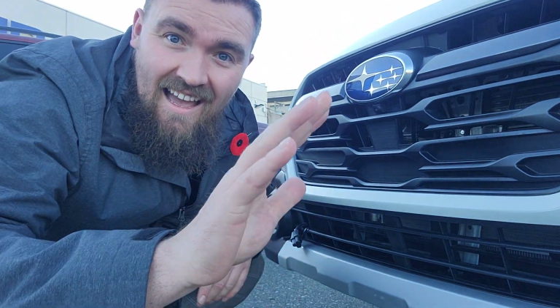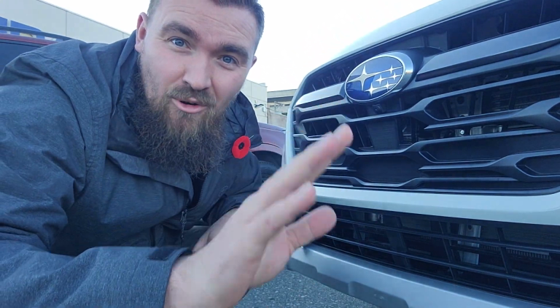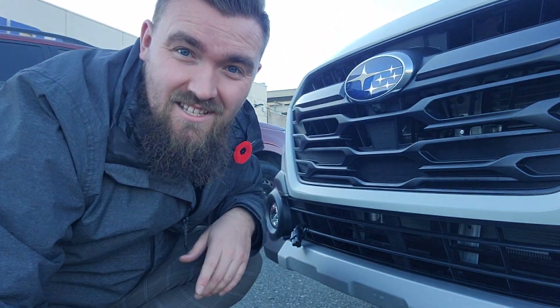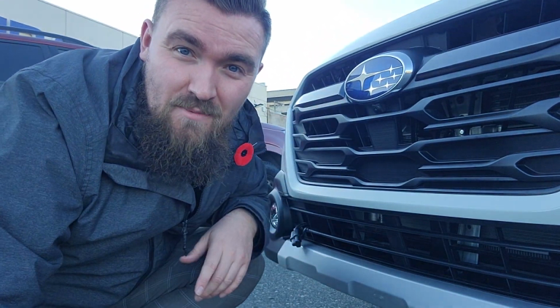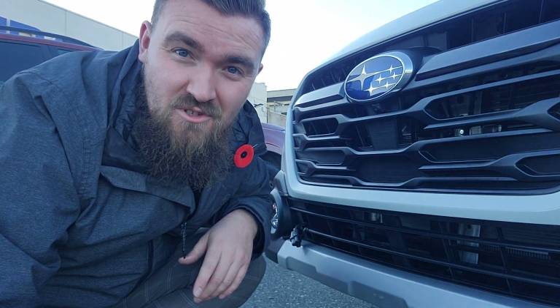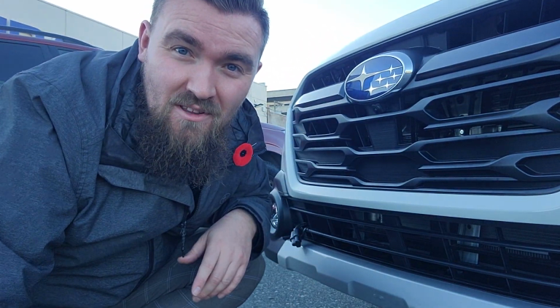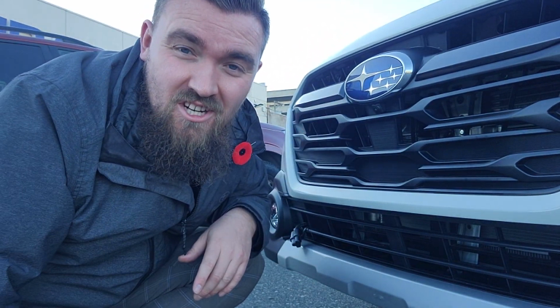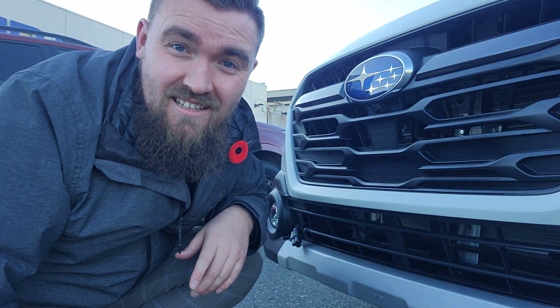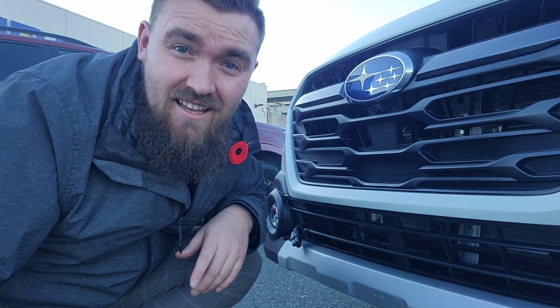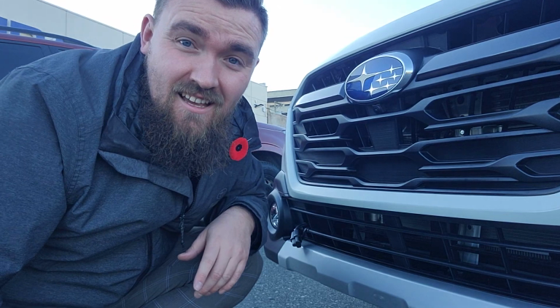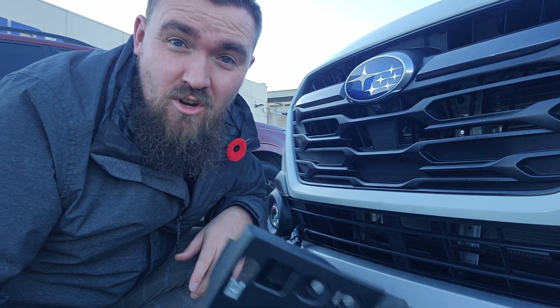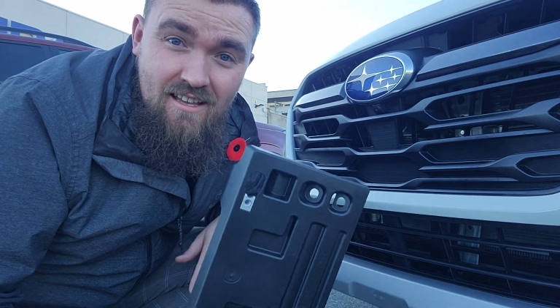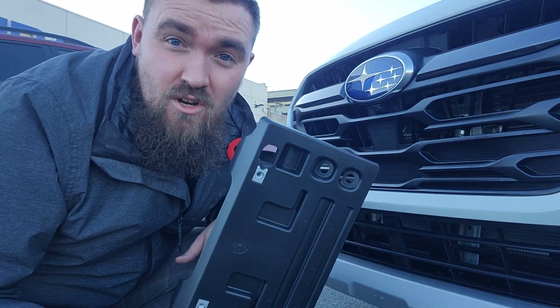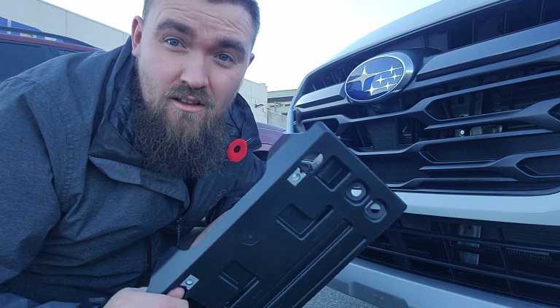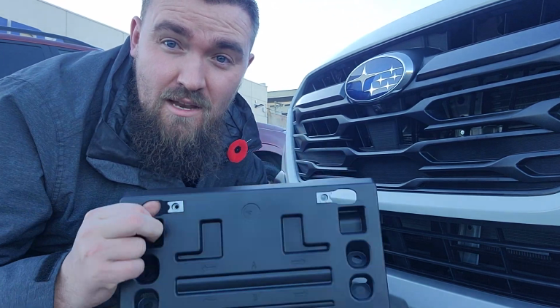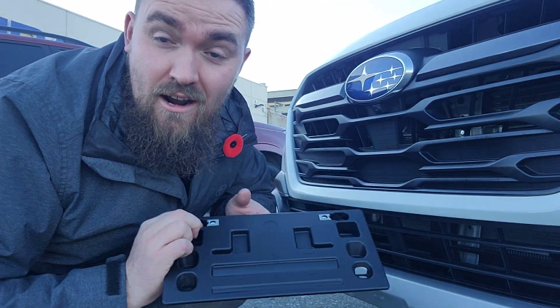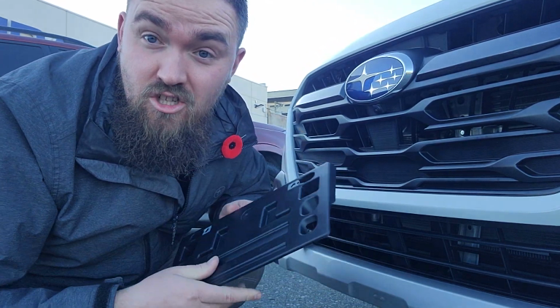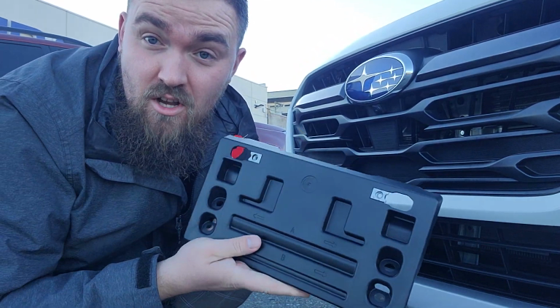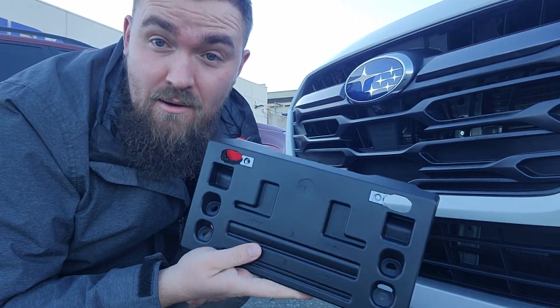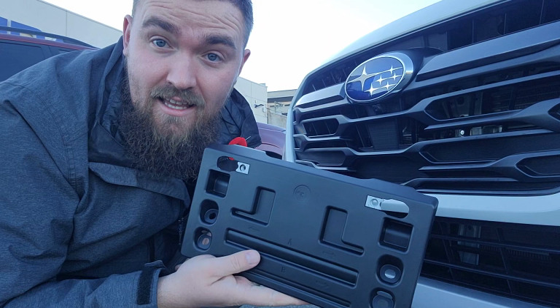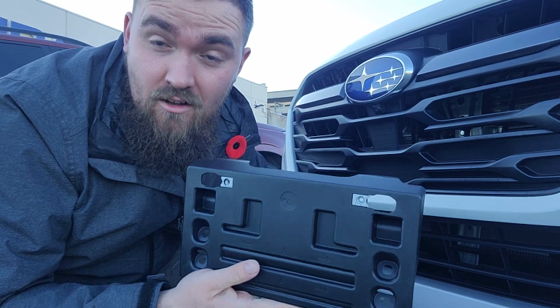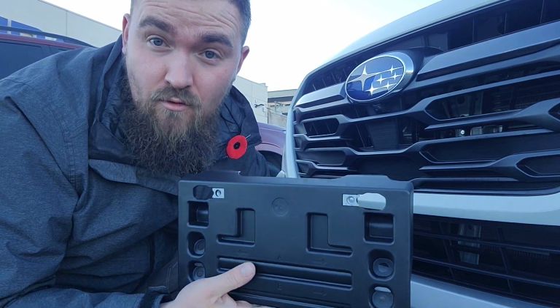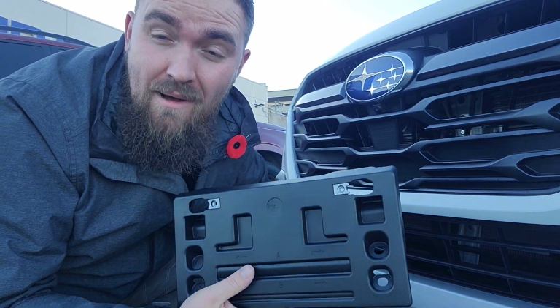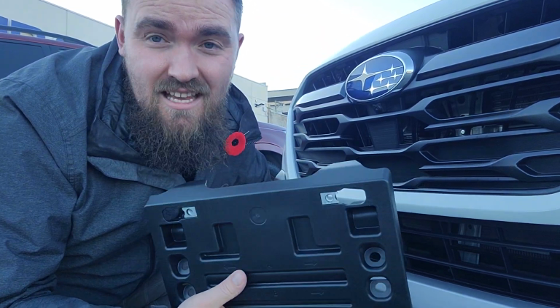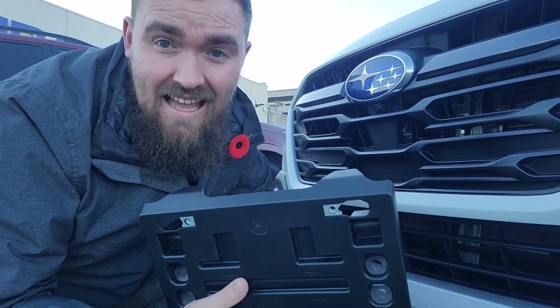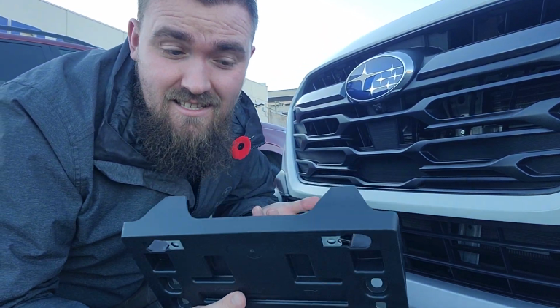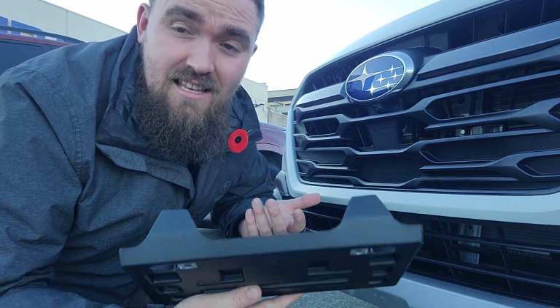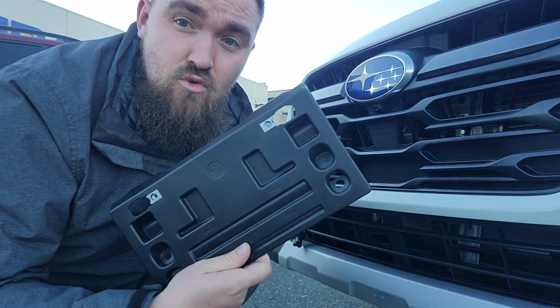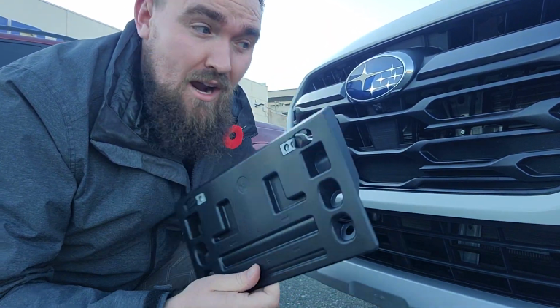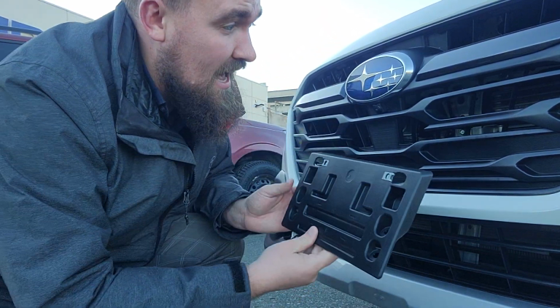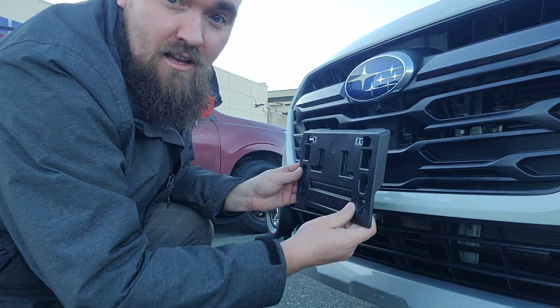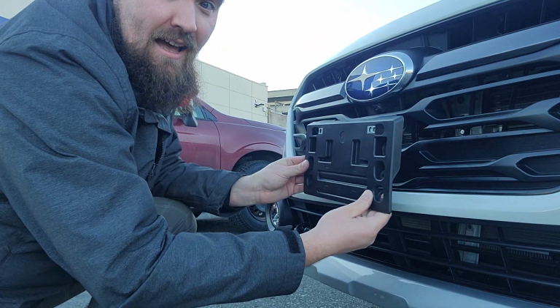Hey everyone, Tyson the Subaru Specialist from Subaru Prince George here. Today I'm going to show you how to install the plate bracket — or how the dealership installs the plate bracket — on the 2024 Outback. It's the same on the Legacies. It's that new plate bracket style.